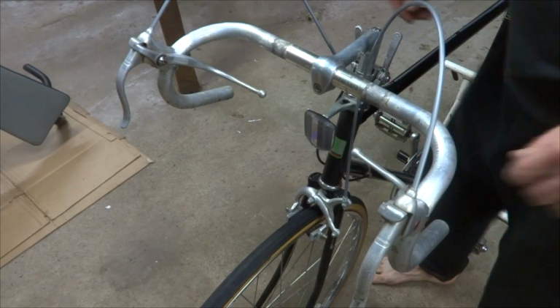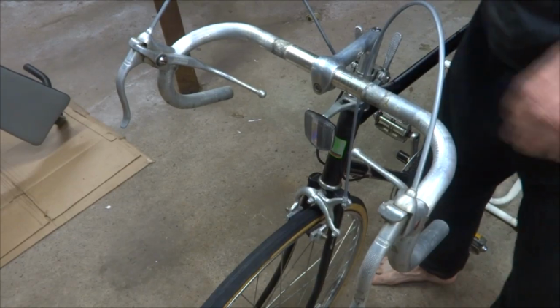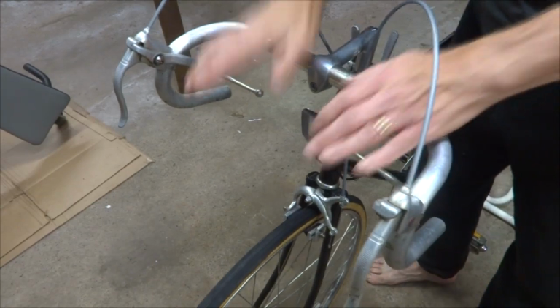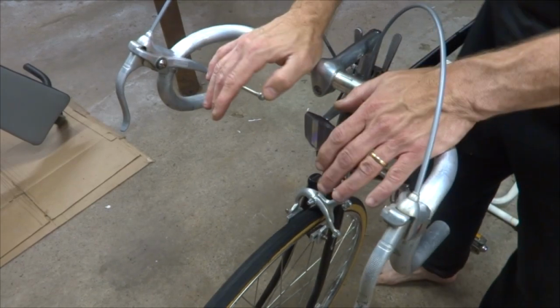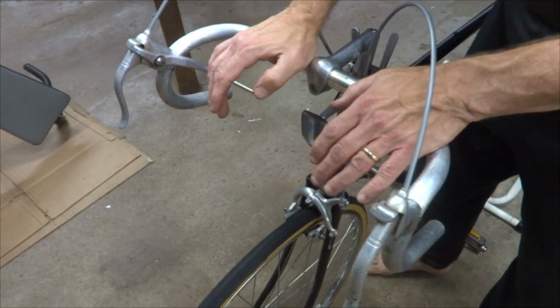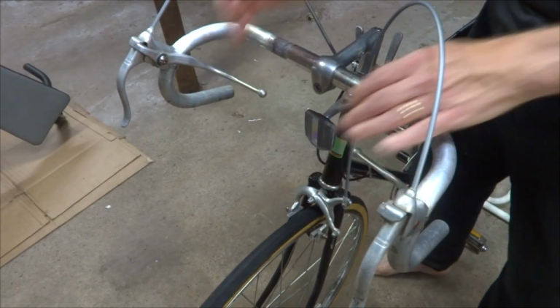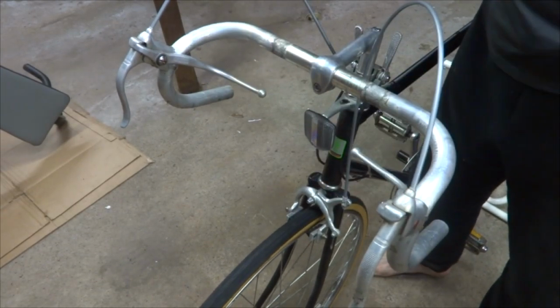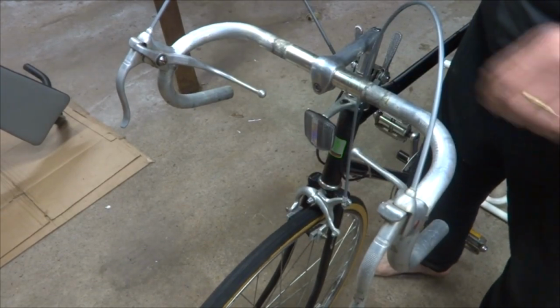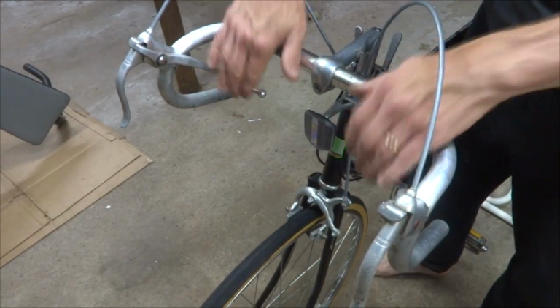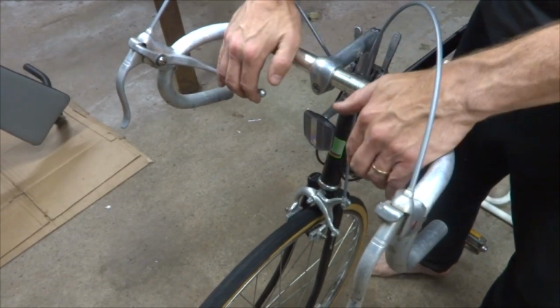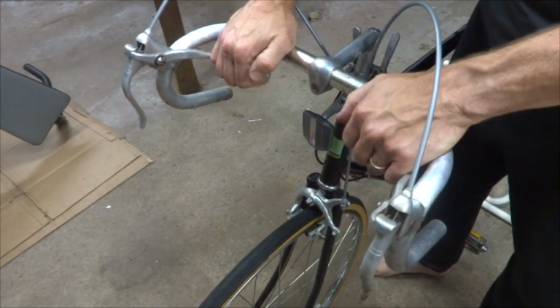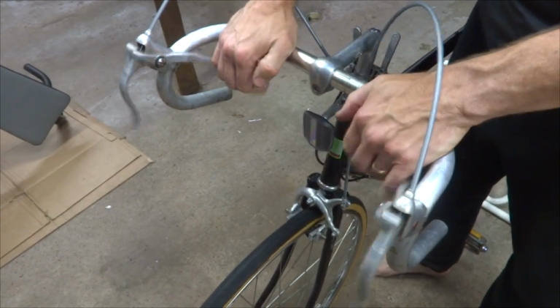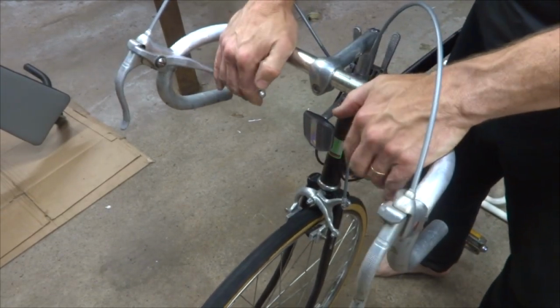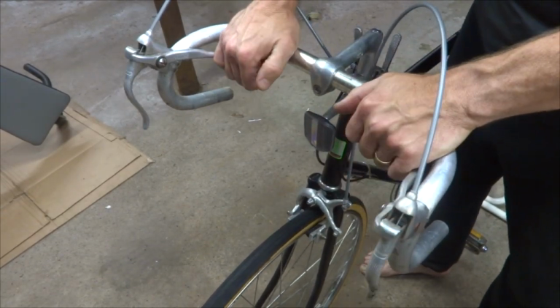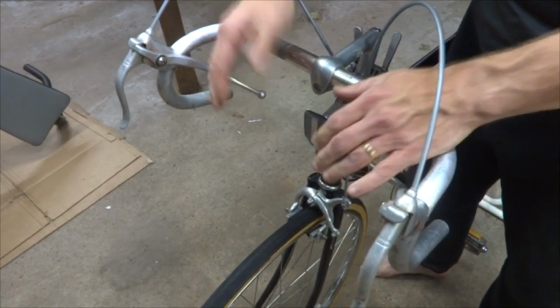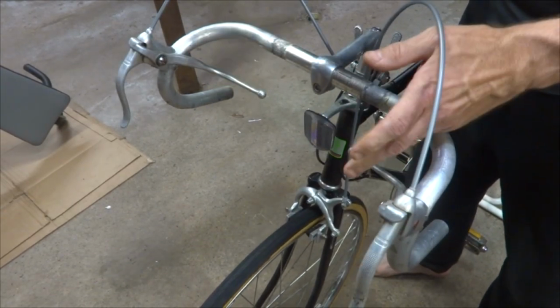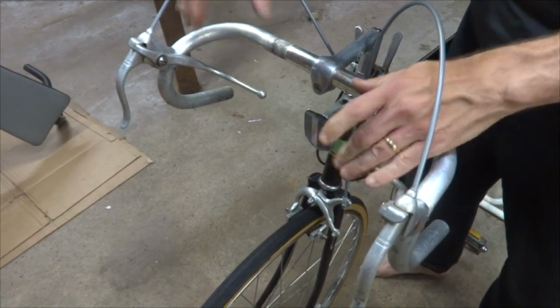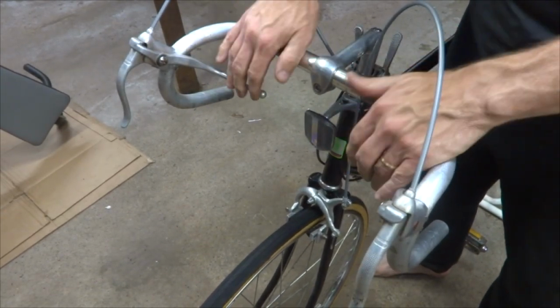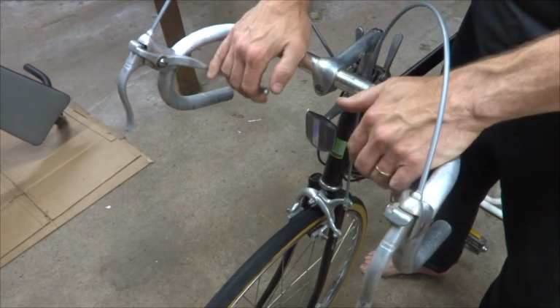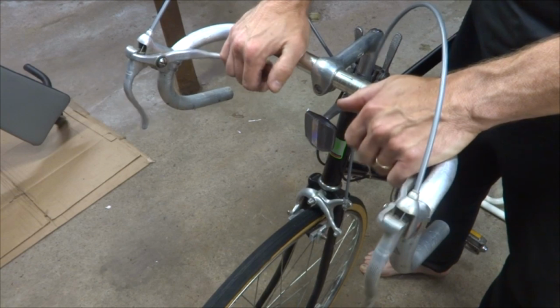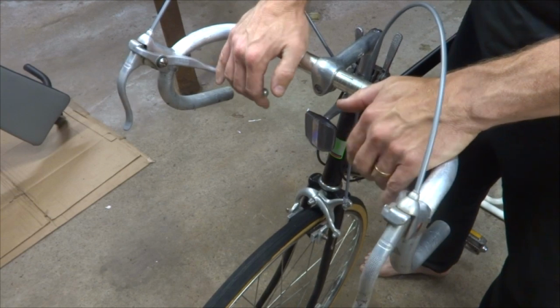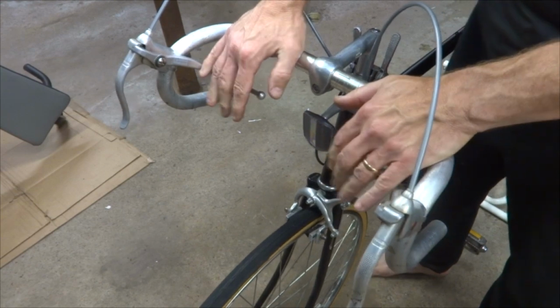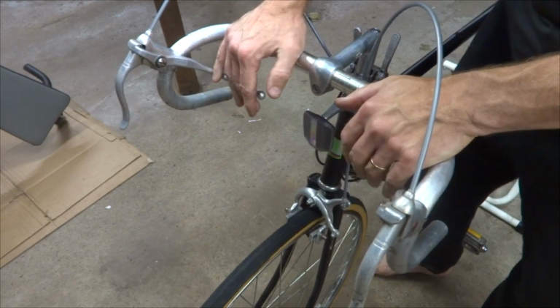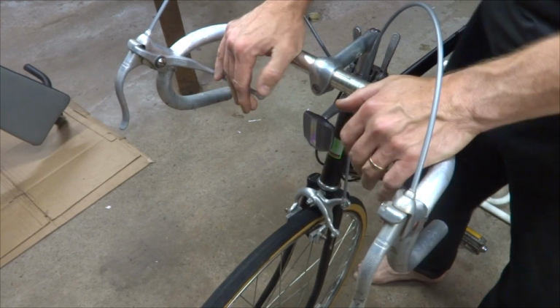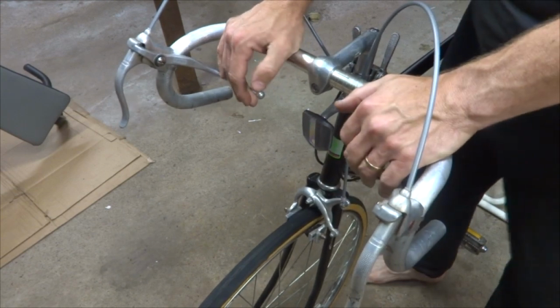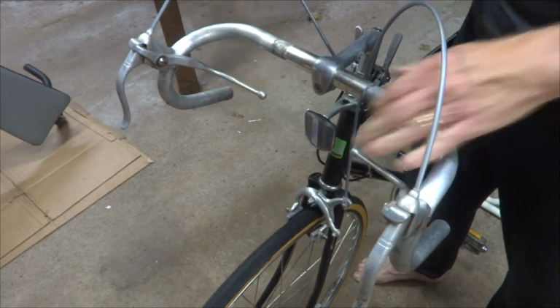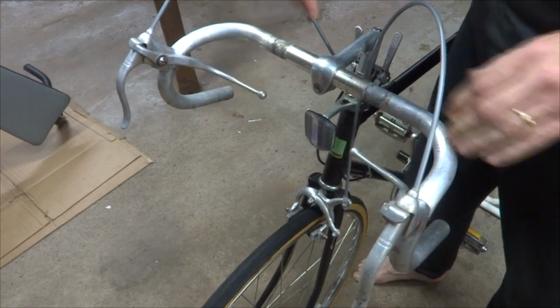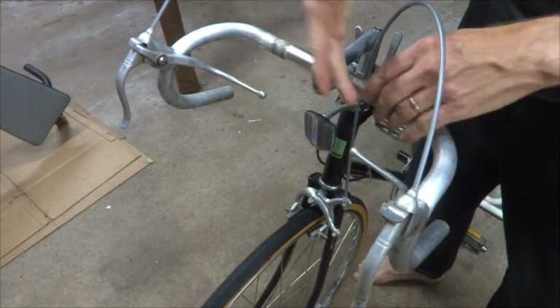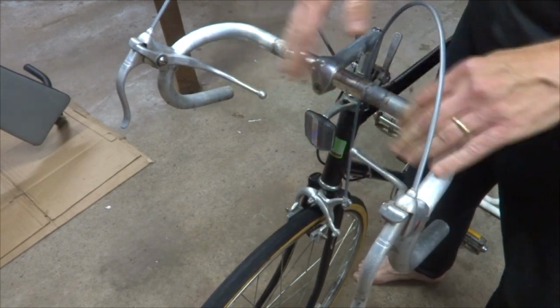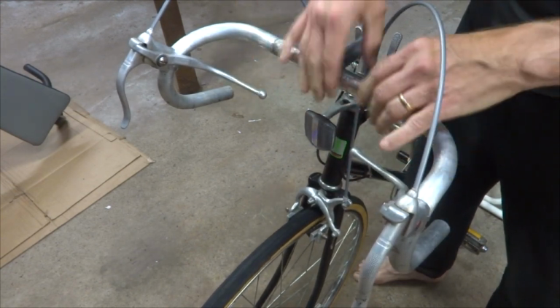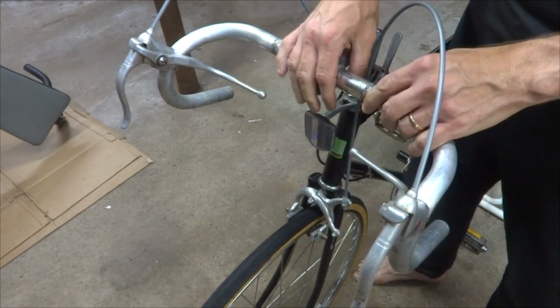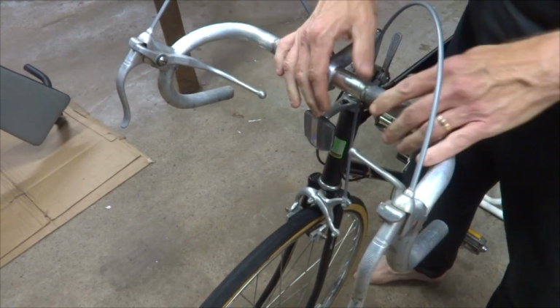Hey viewers, I'm working on this old road bike here and it's got these safety brakes, extension levers, or death grips, or whatever you want to call these. And I'm going to wrap the handlebars and show you how to do that.